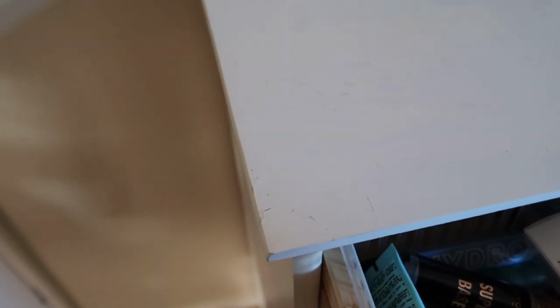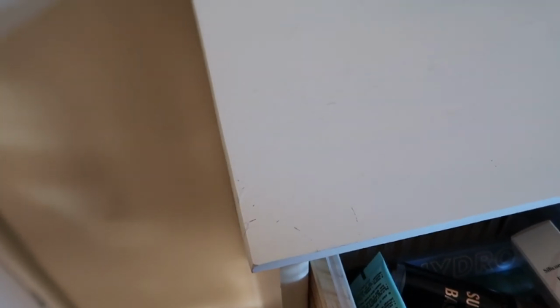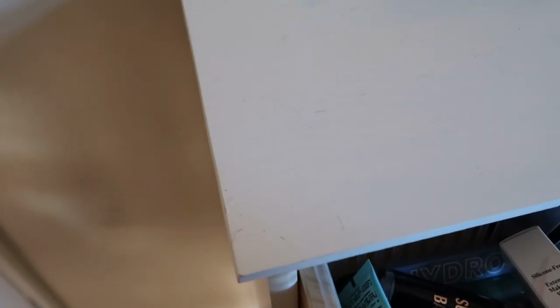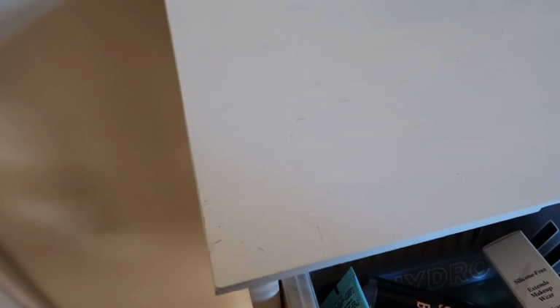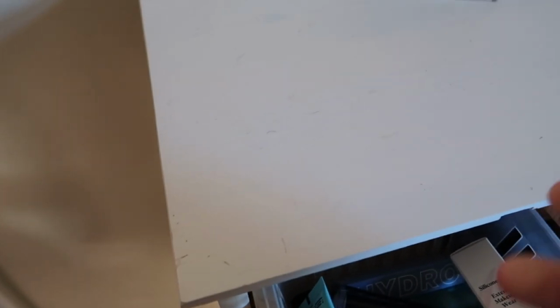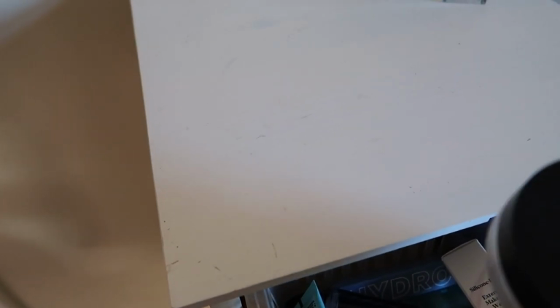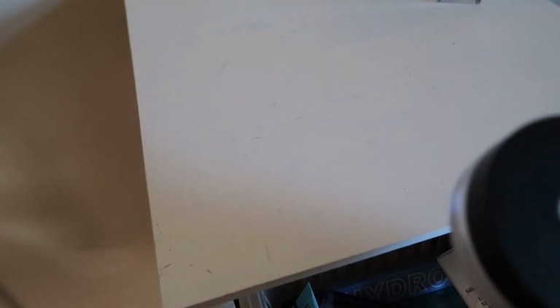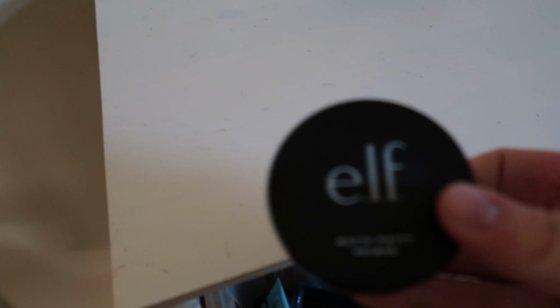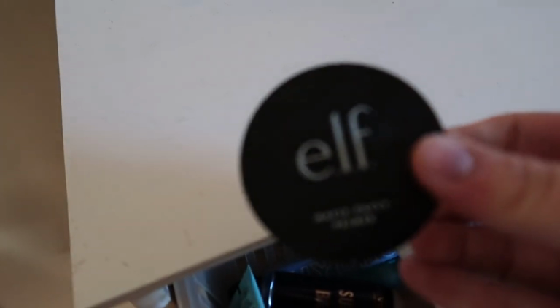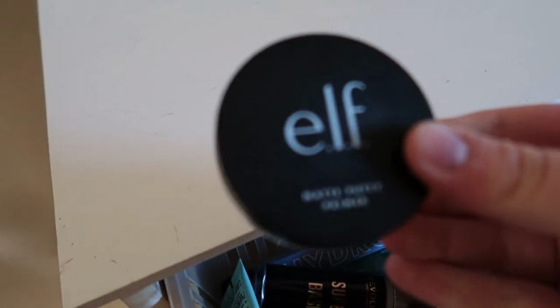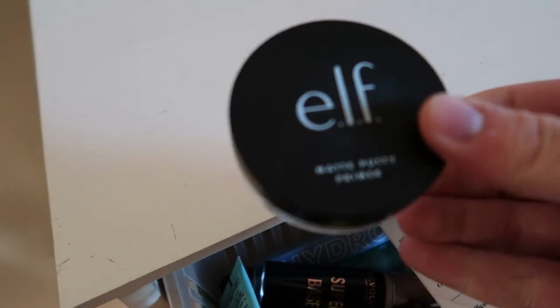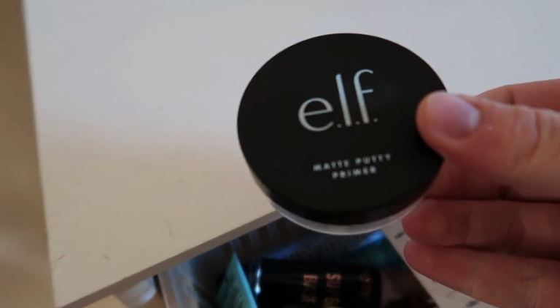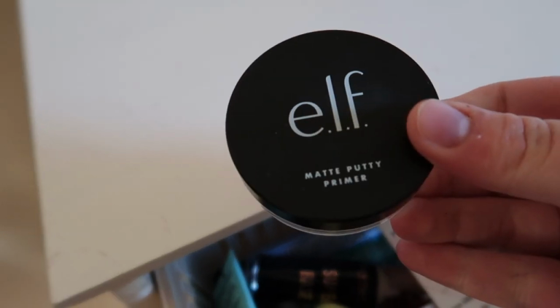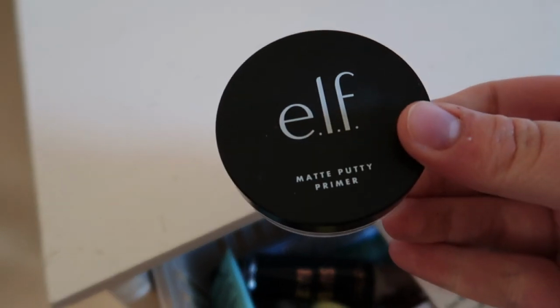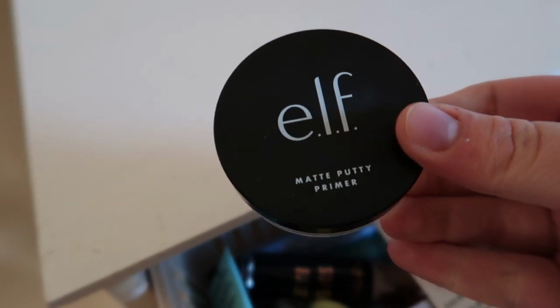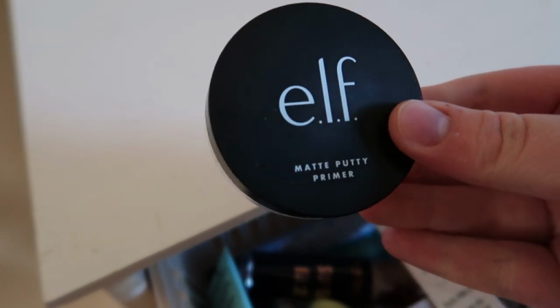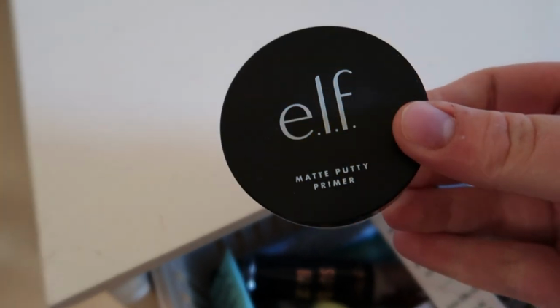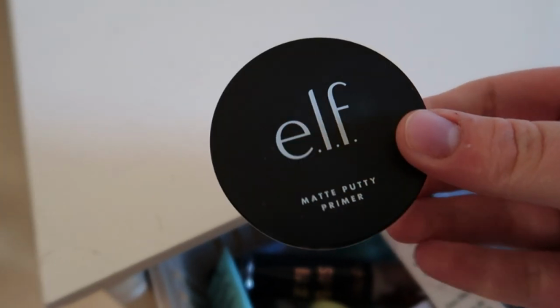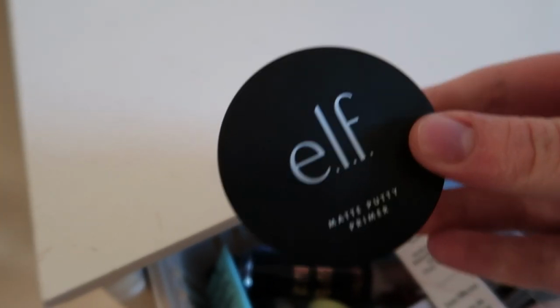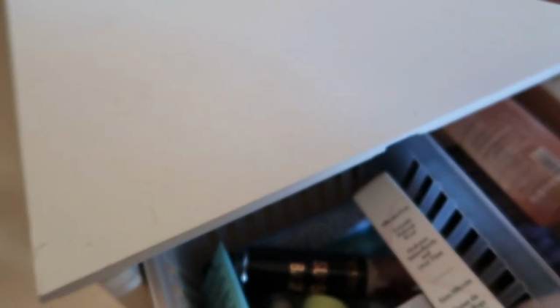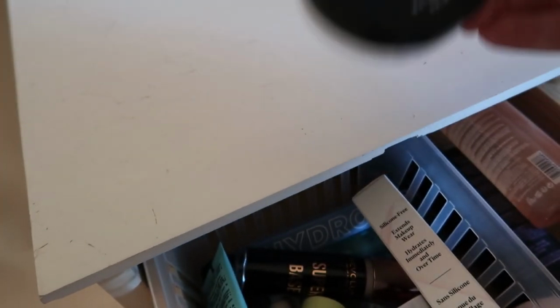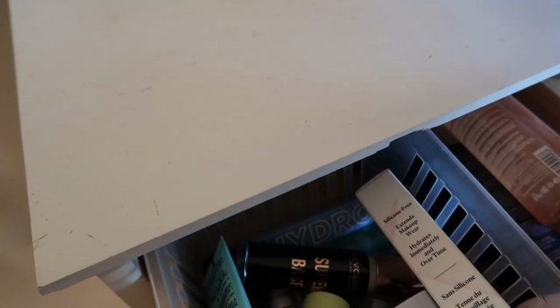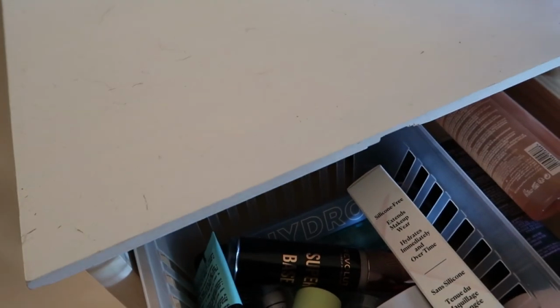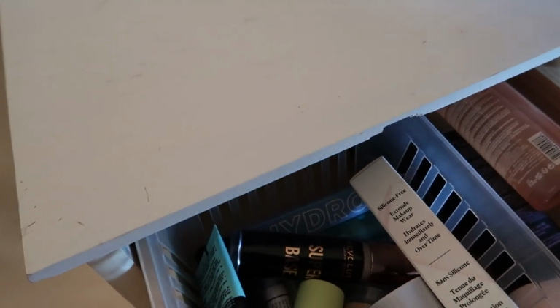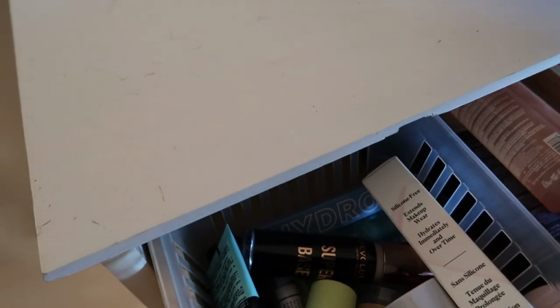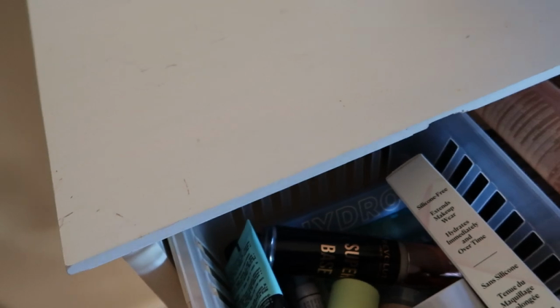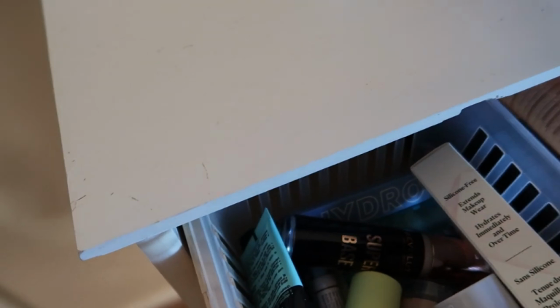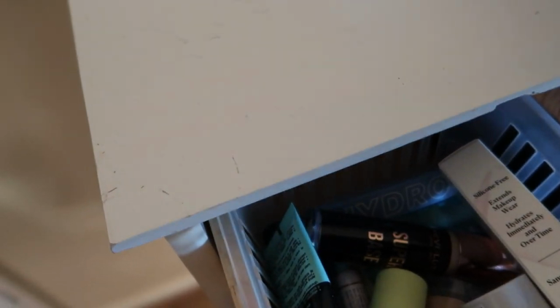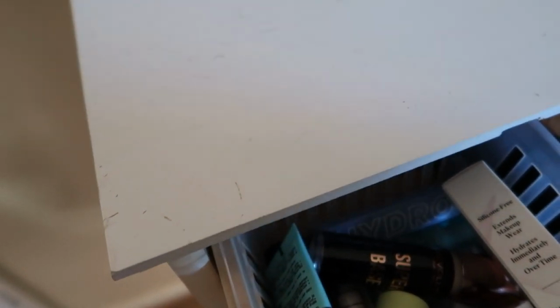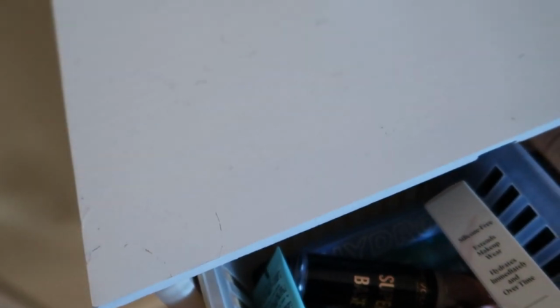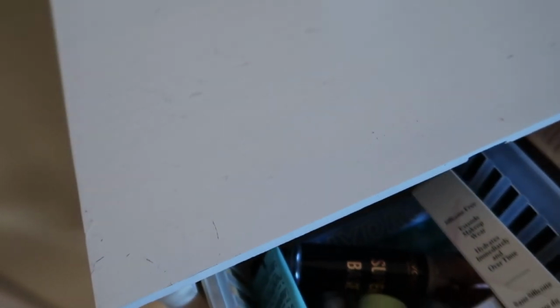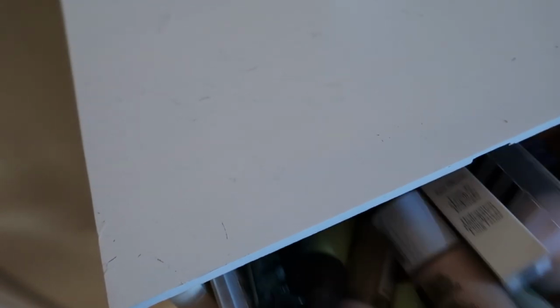Actually I might also put in the e.l.f. matte putty primer — just to have a matte and a hydrating option.